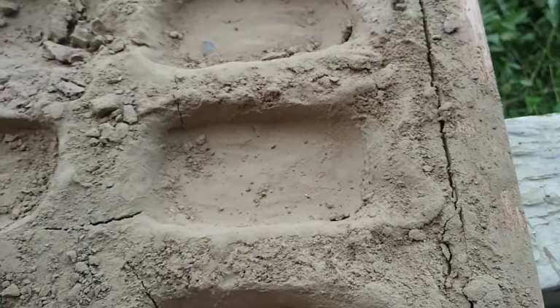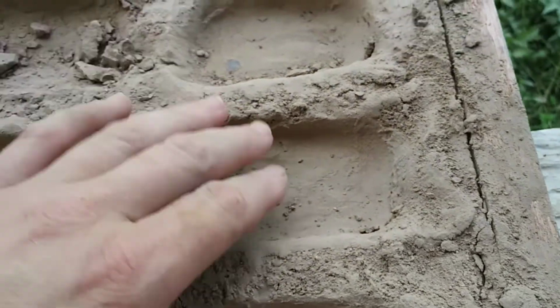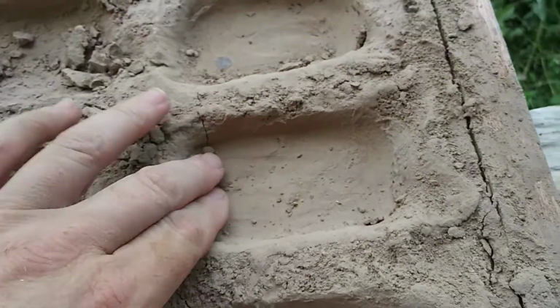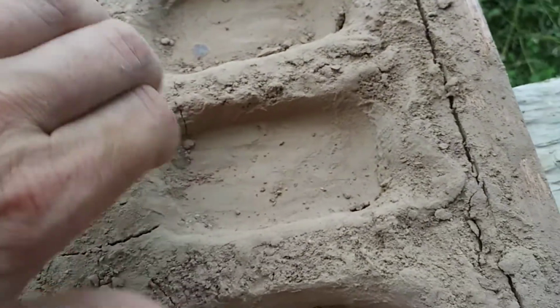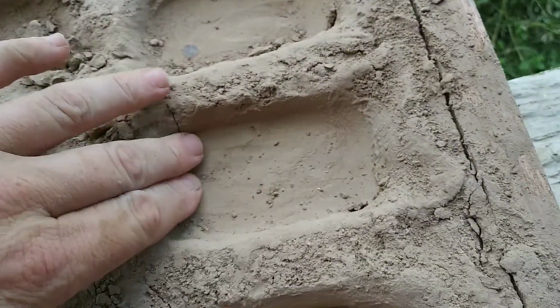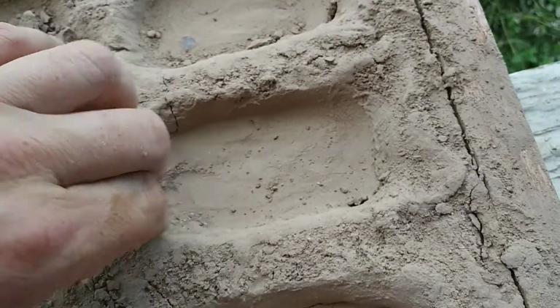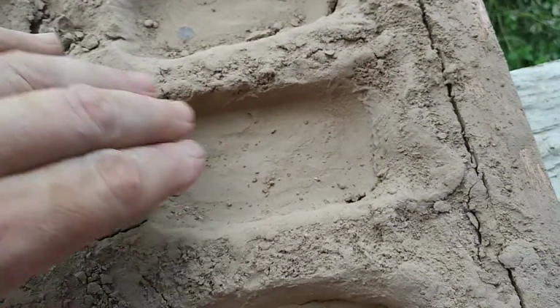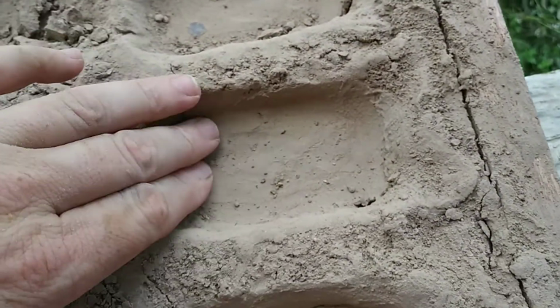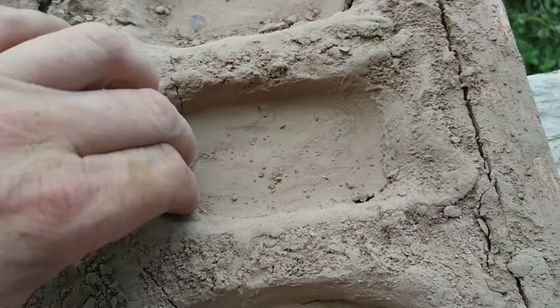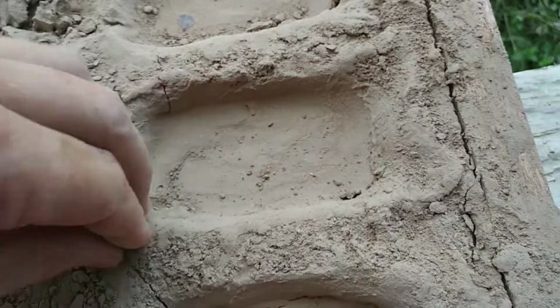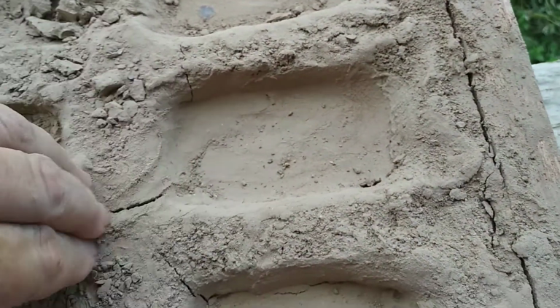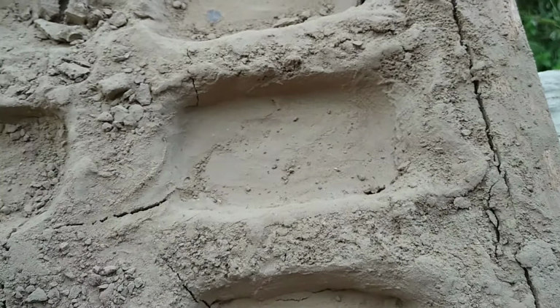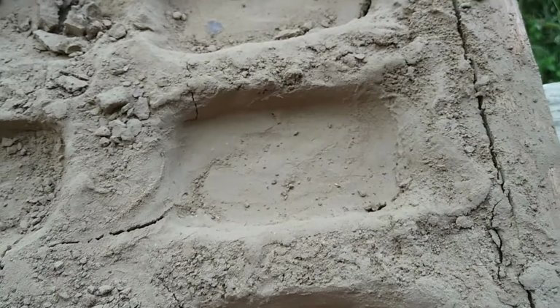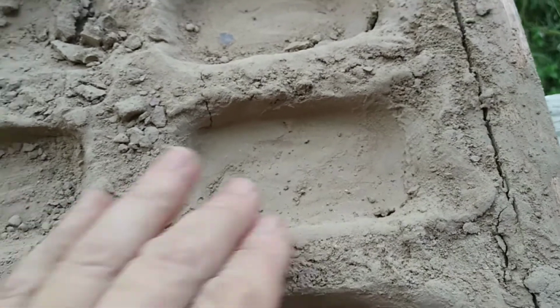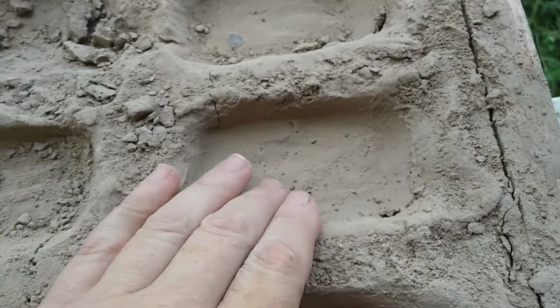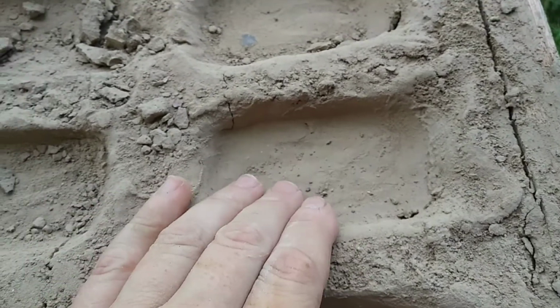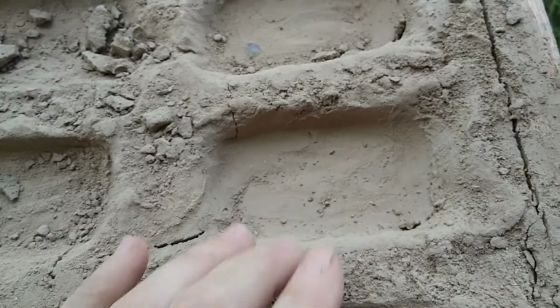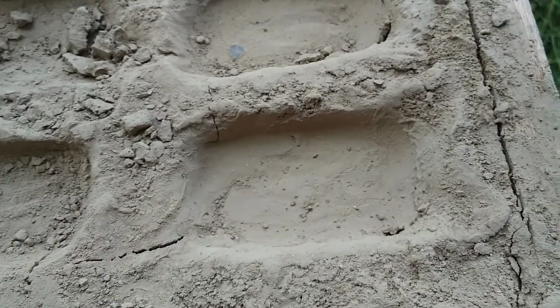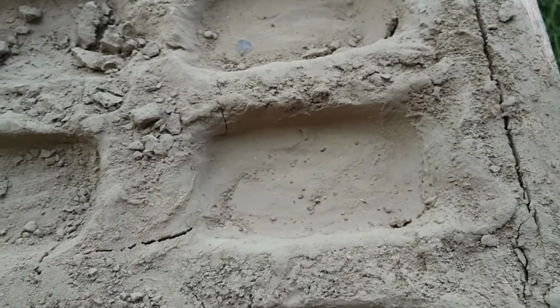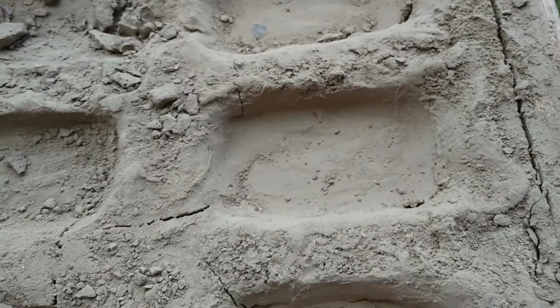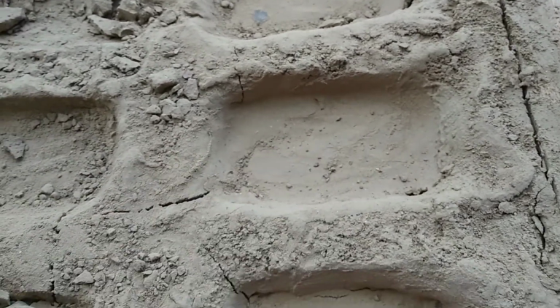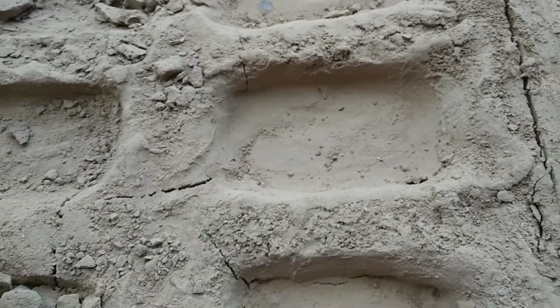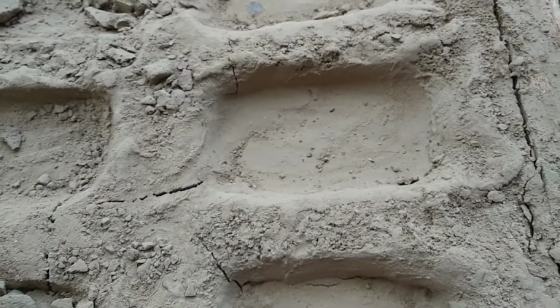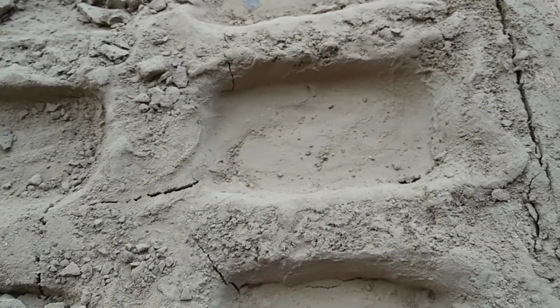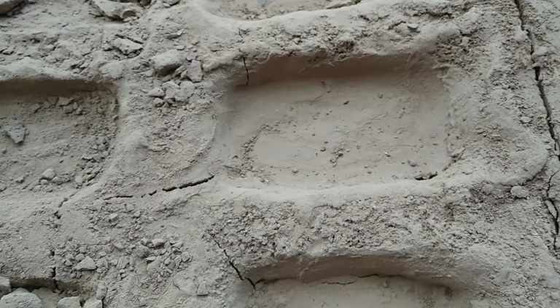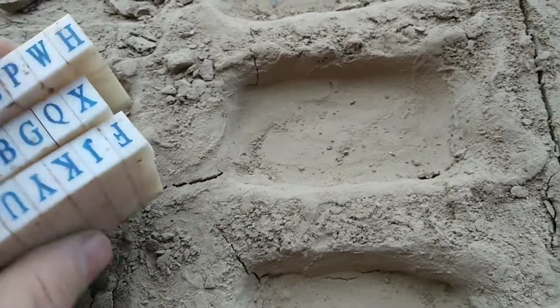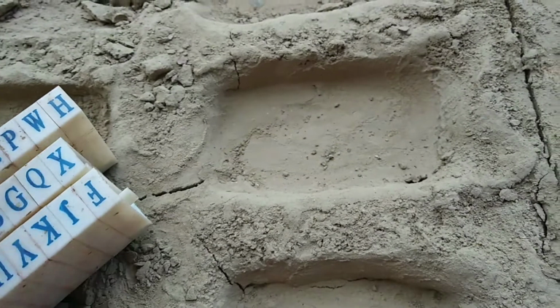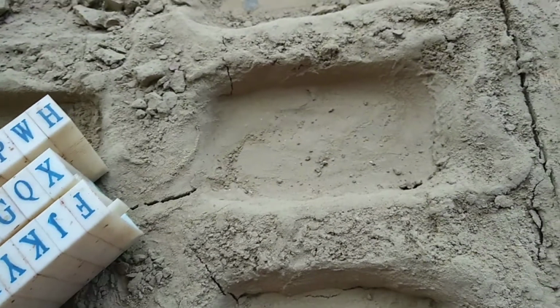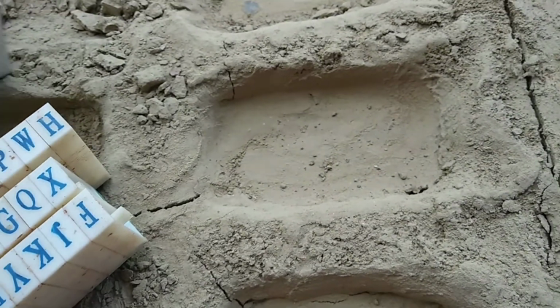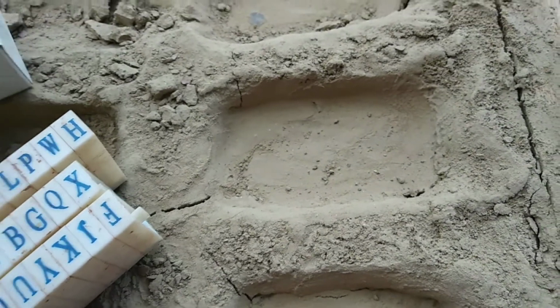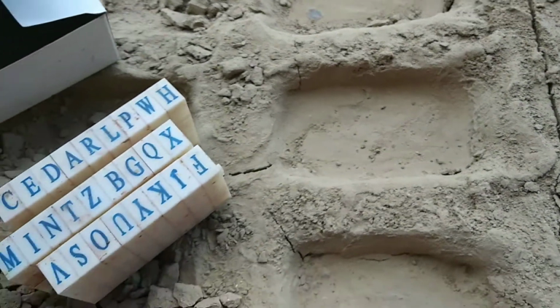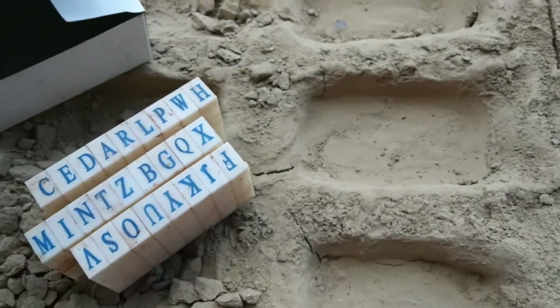Then you pour your epoxy — I use countertop epoxy. You pour it in here and you let it sit for a few days. Typically about three days does it.